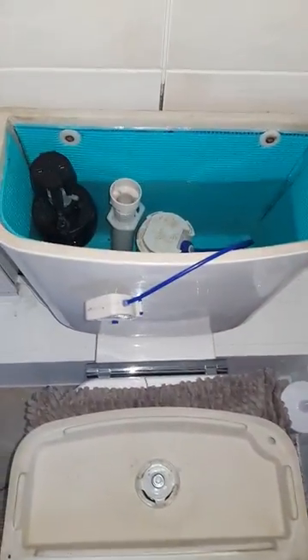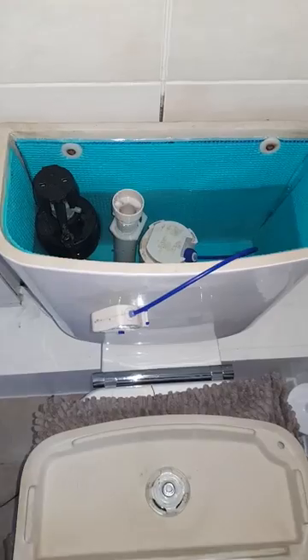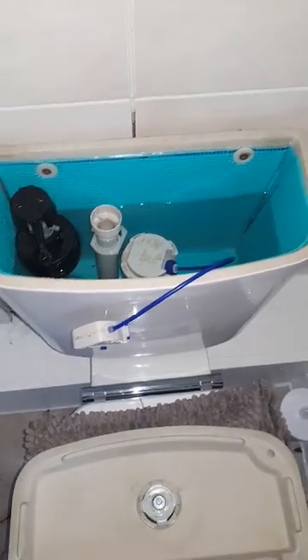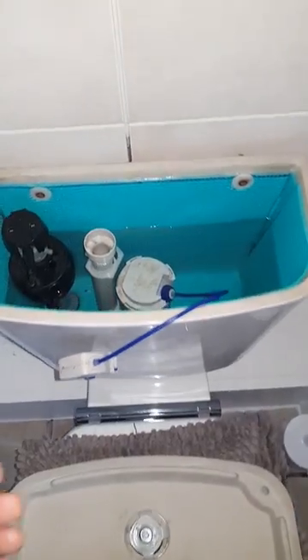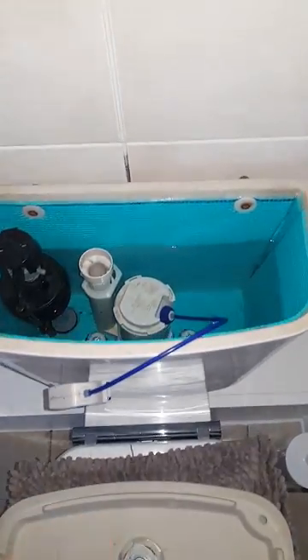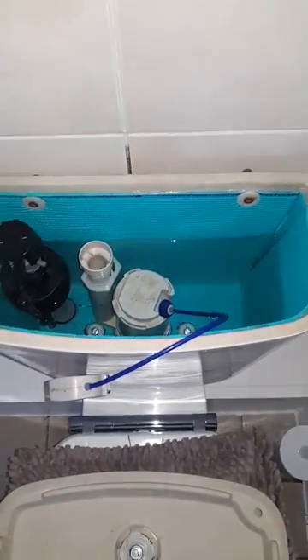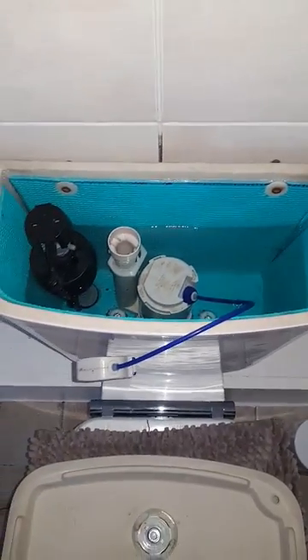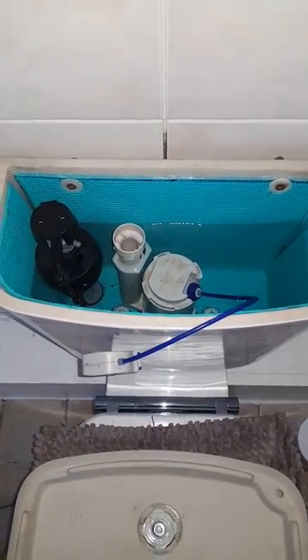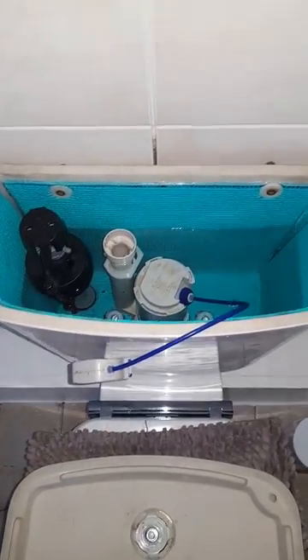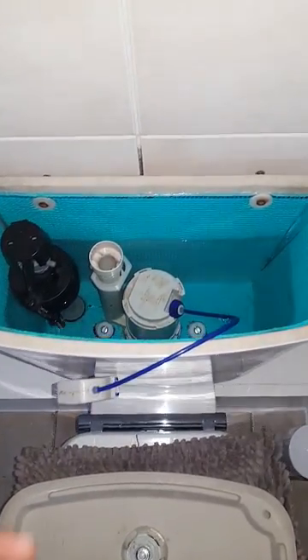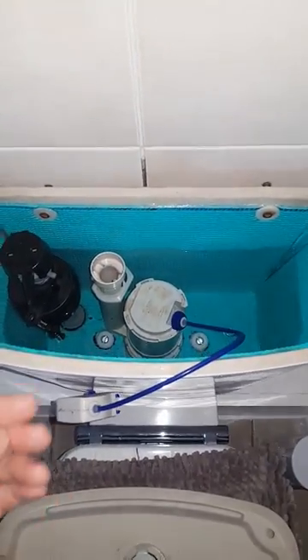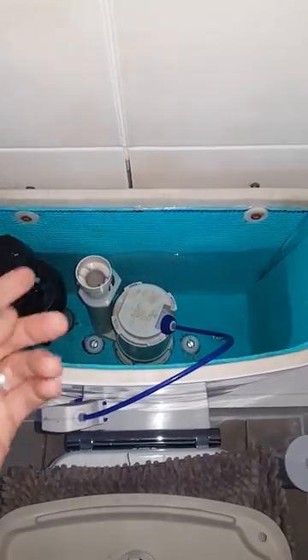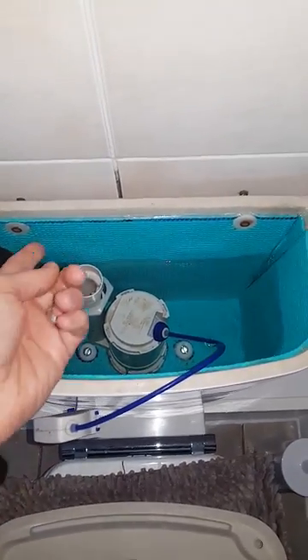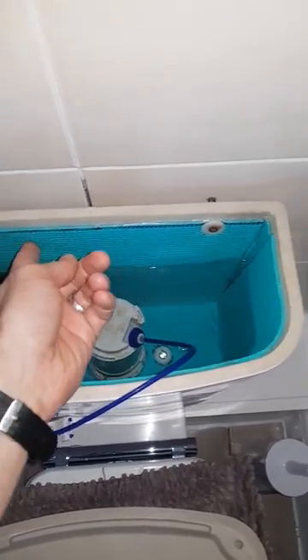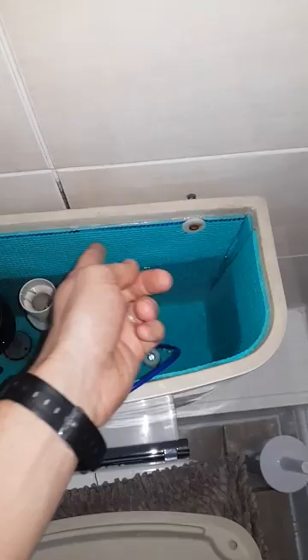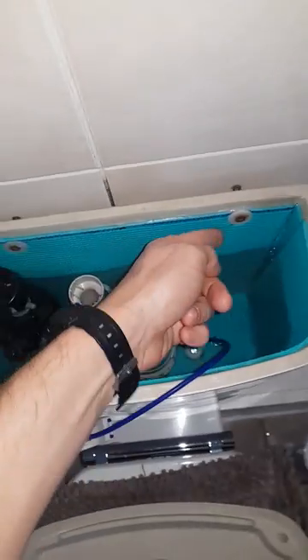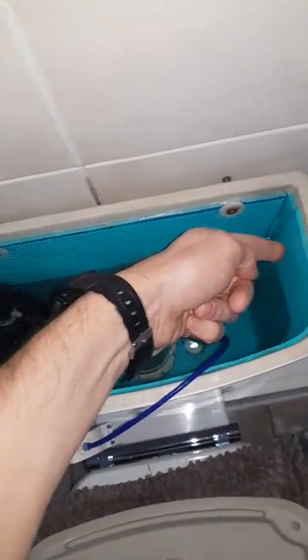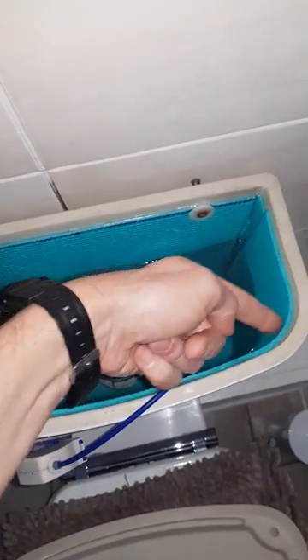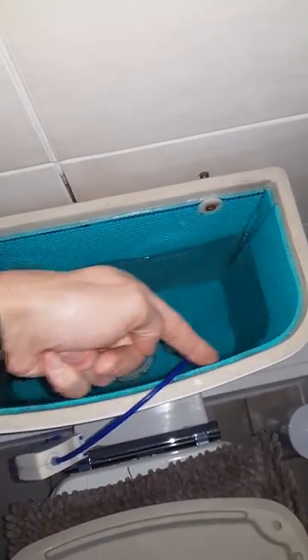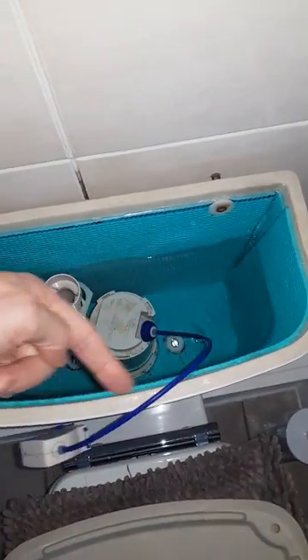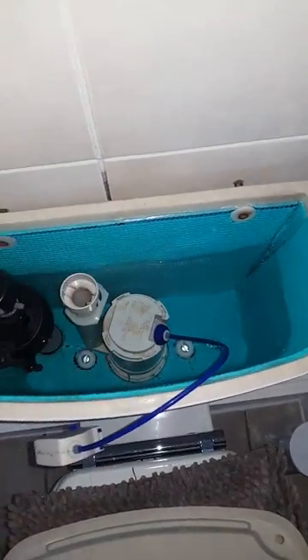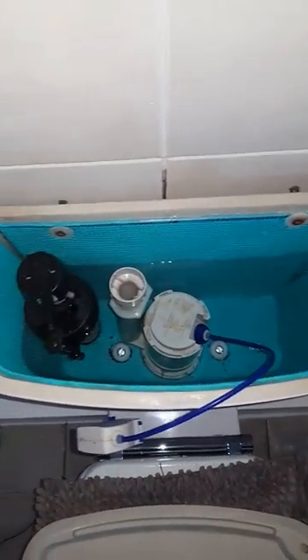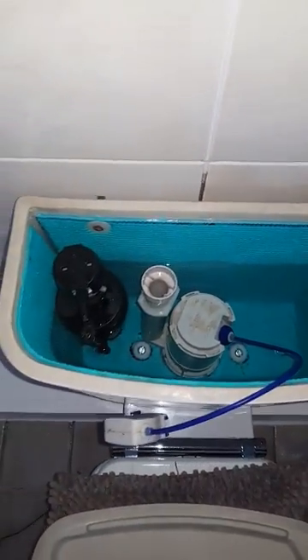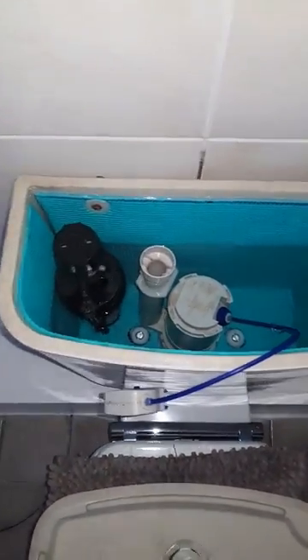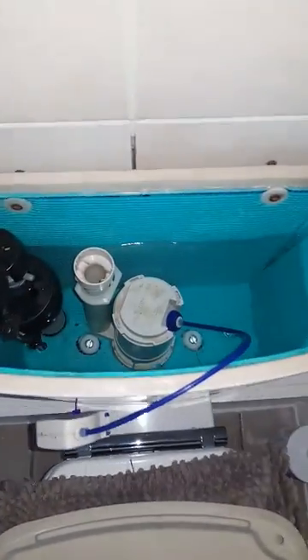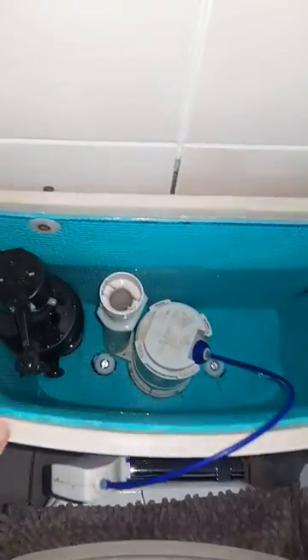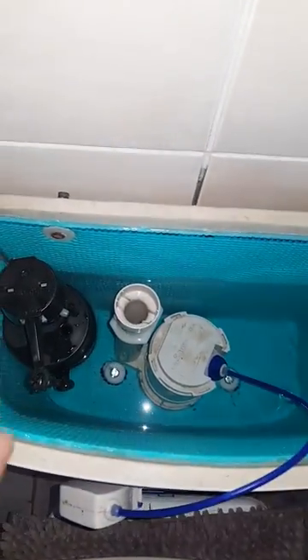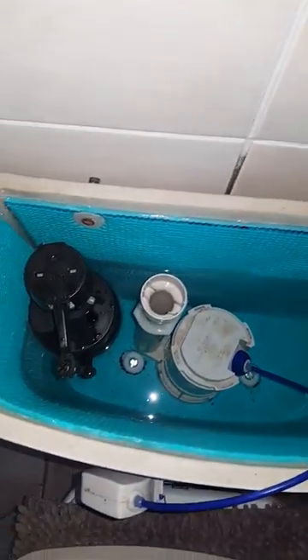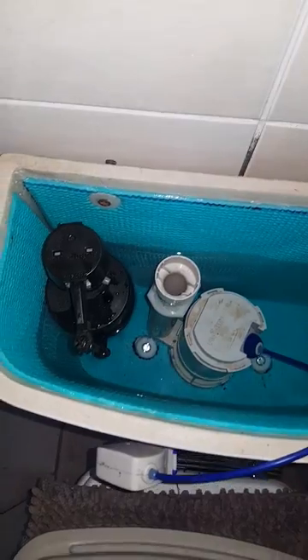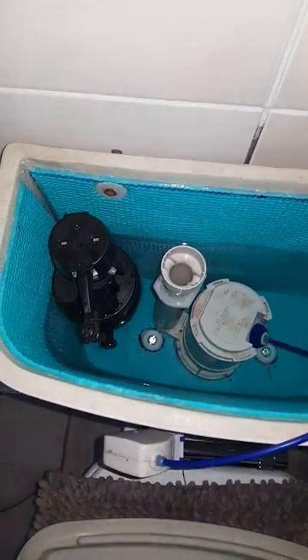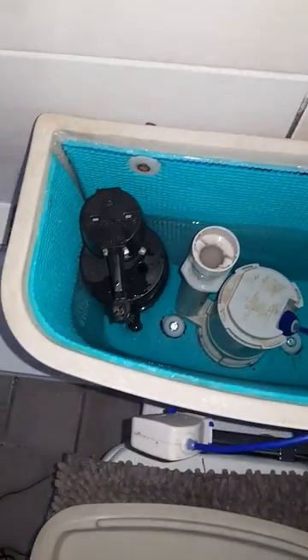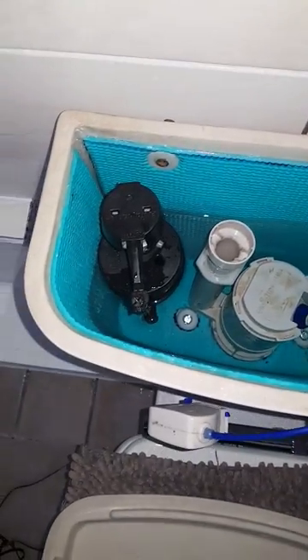So what I decided to do, having looked at a few videos on YouTube myself, is actually line the internals of the cistern with a yoga mat. This is a couple of mil thick — I think it's about 3 mil thick — yoga mat.